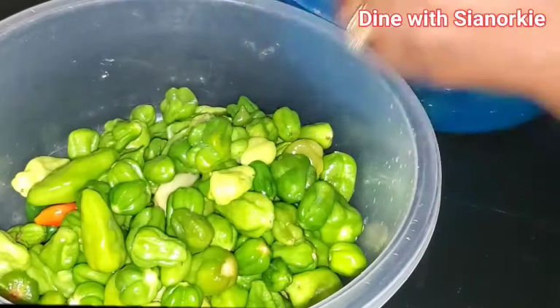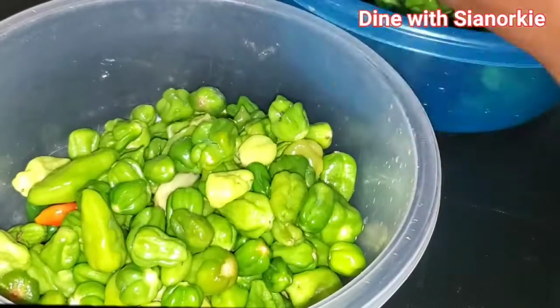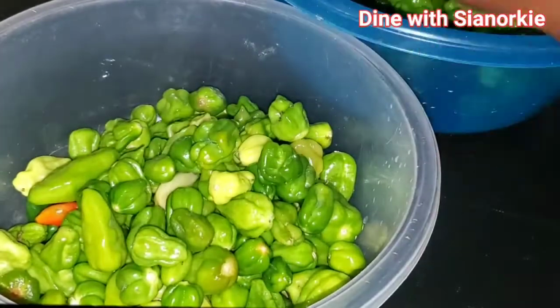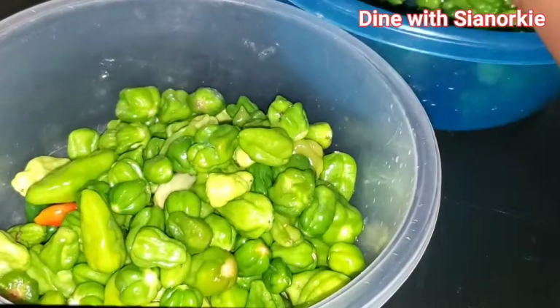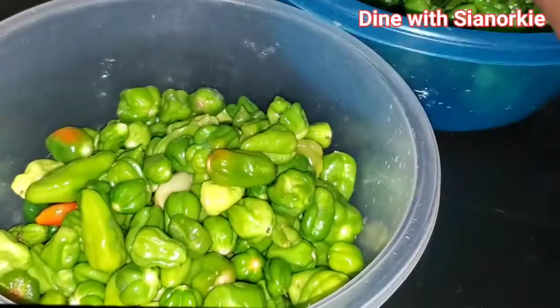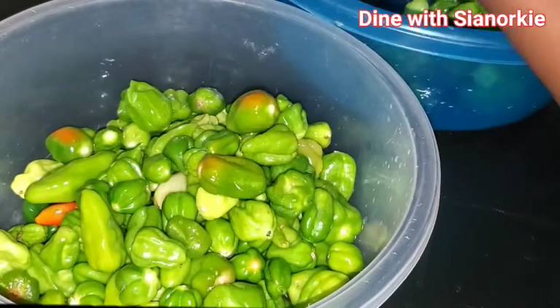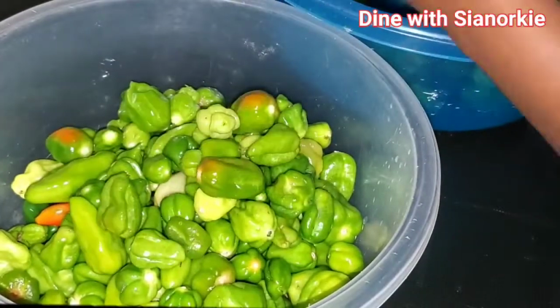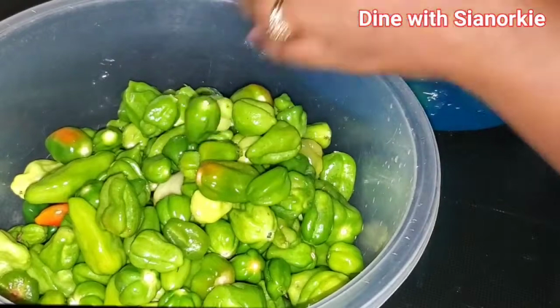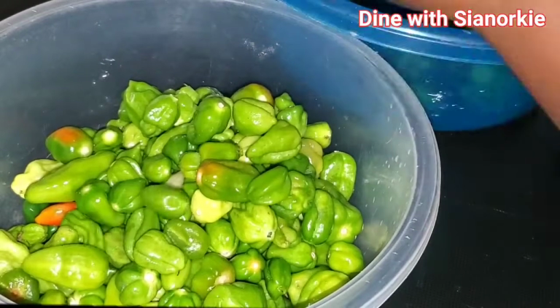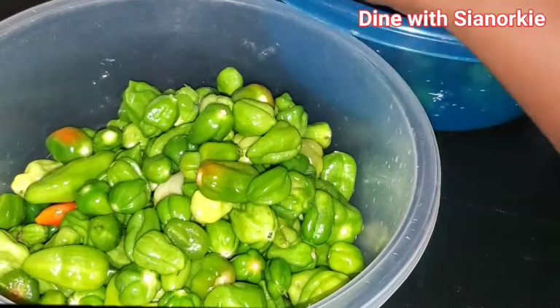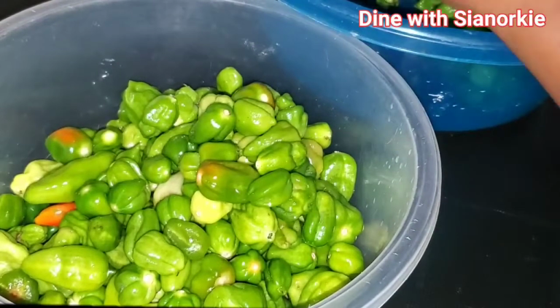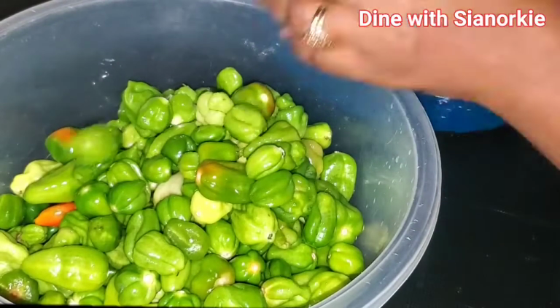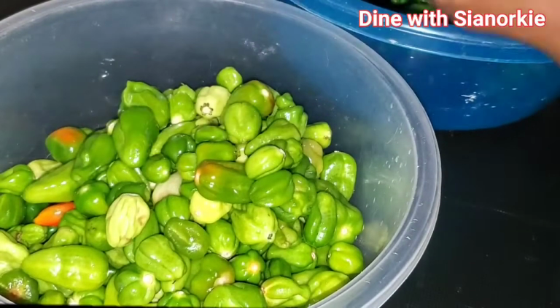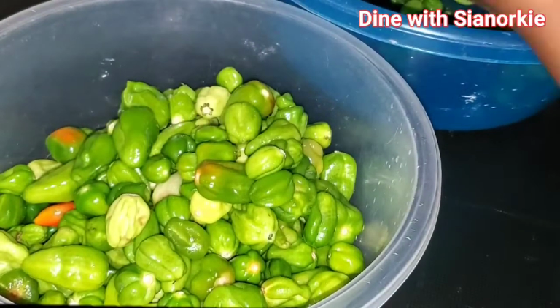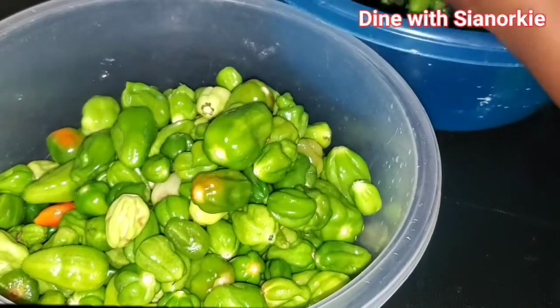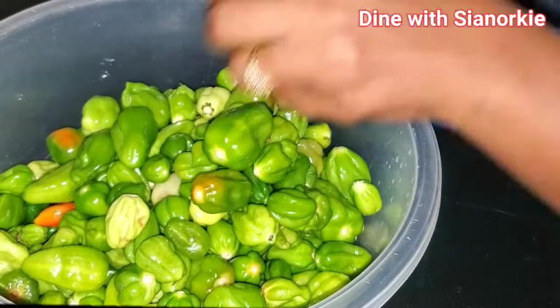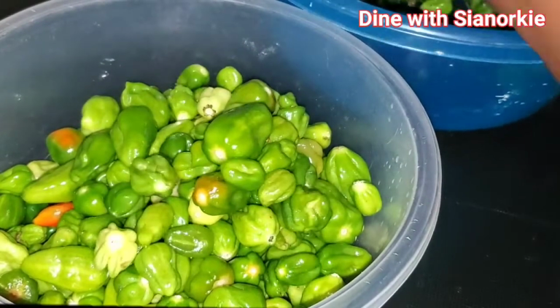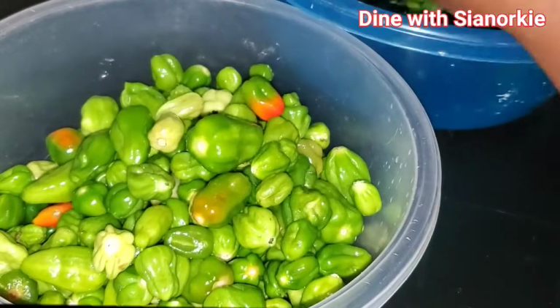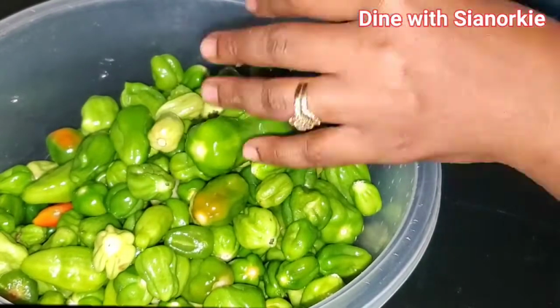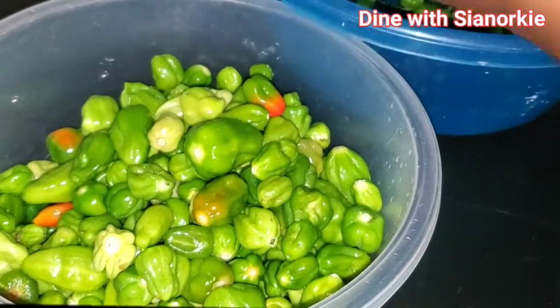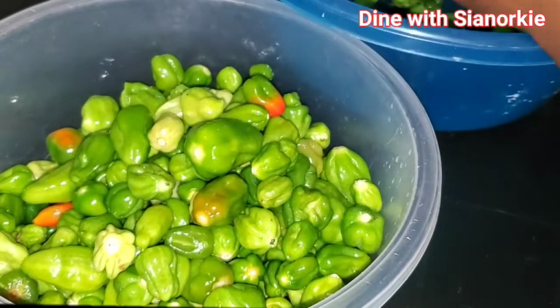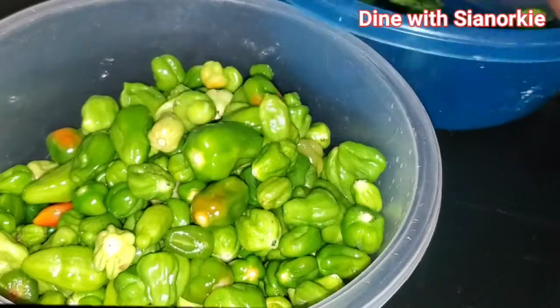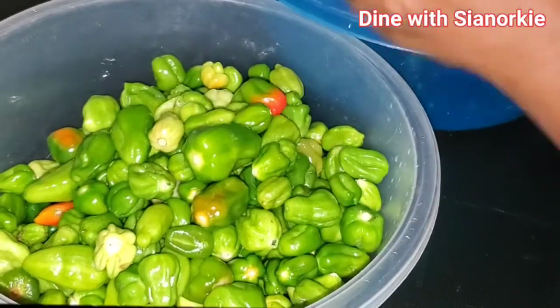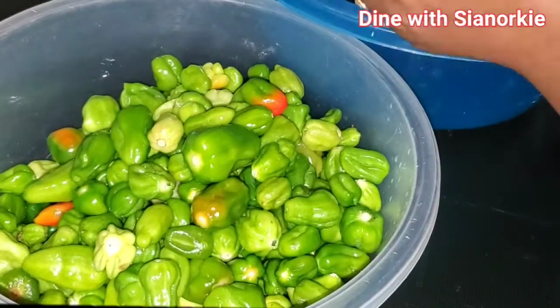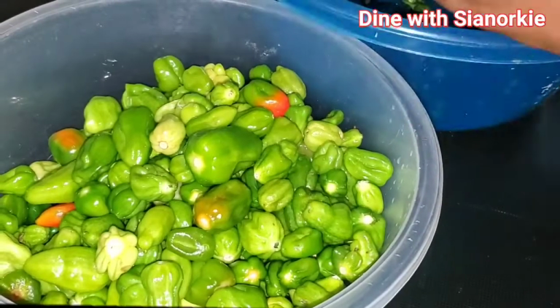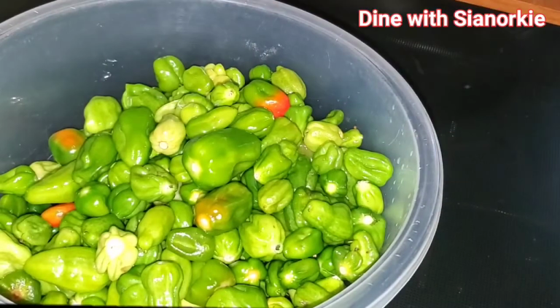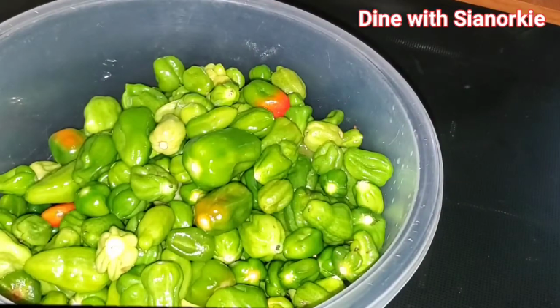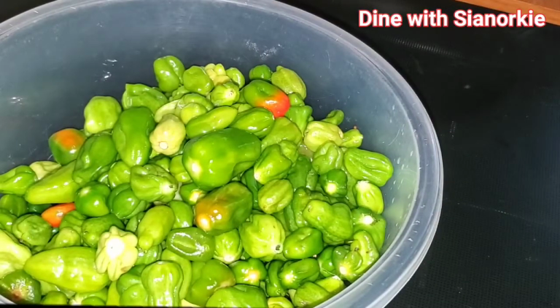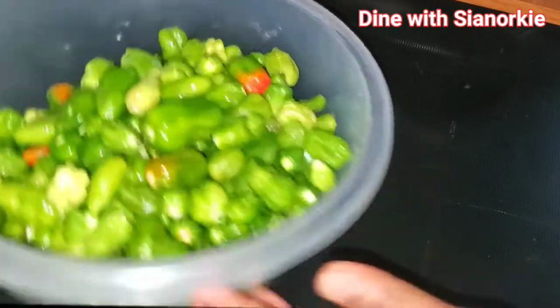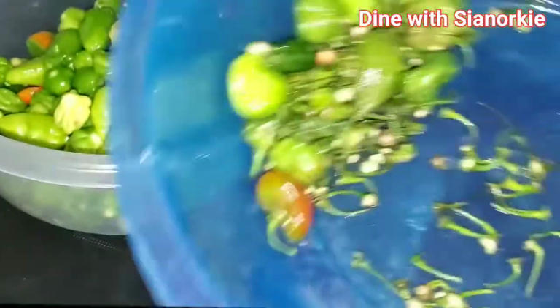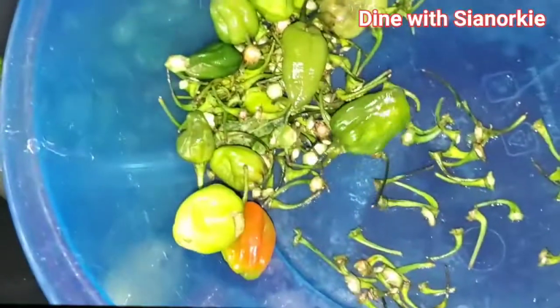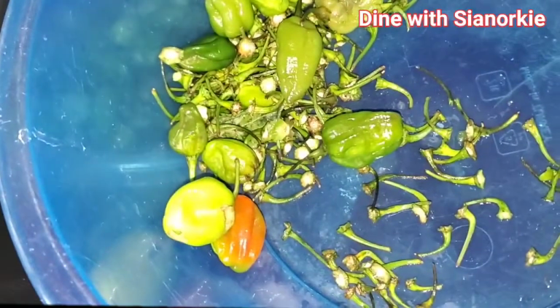But if there's a lot, after some weeks they start going bad. So what I do is sort them out, take out all the stems or the stalks, and then wash them.